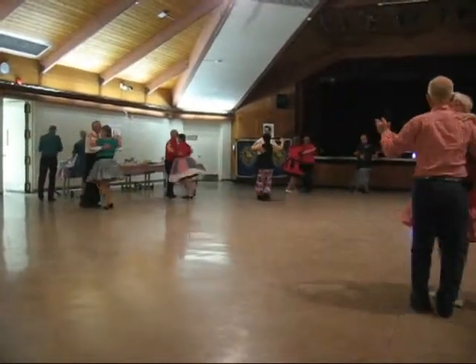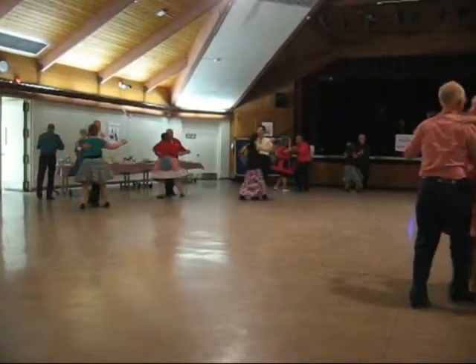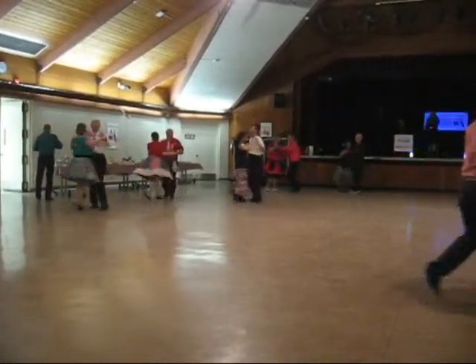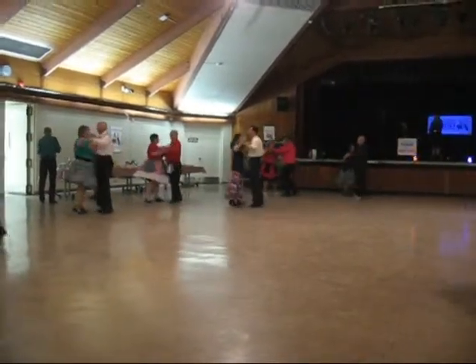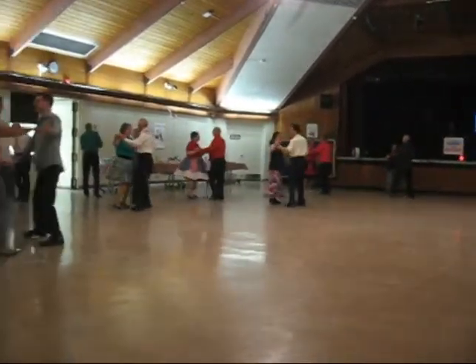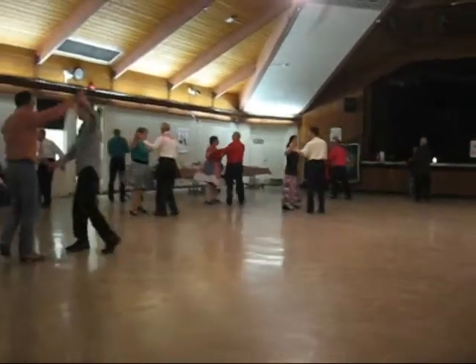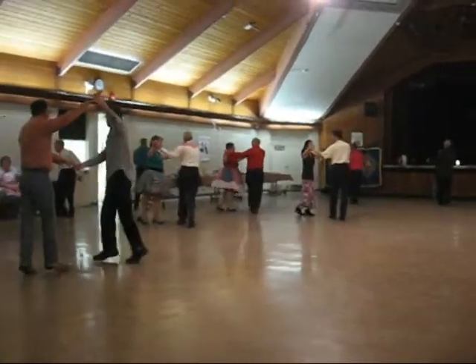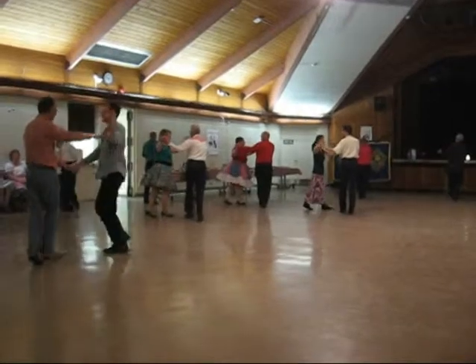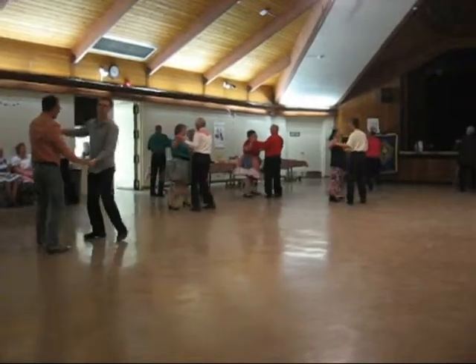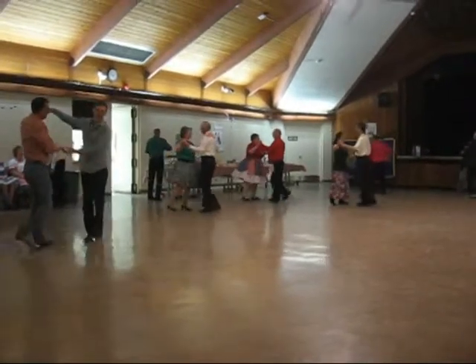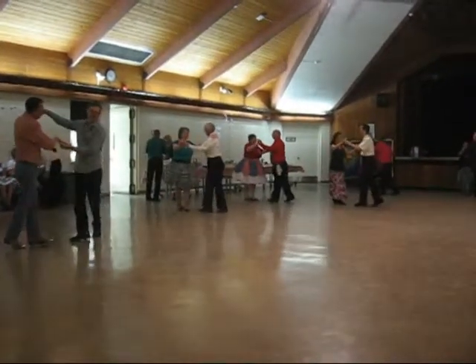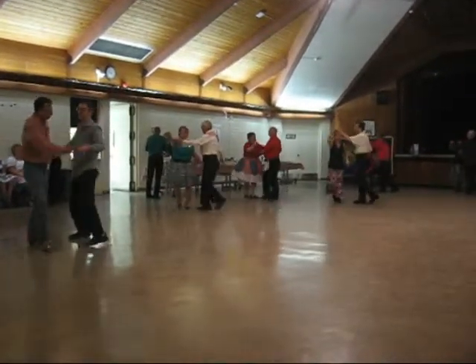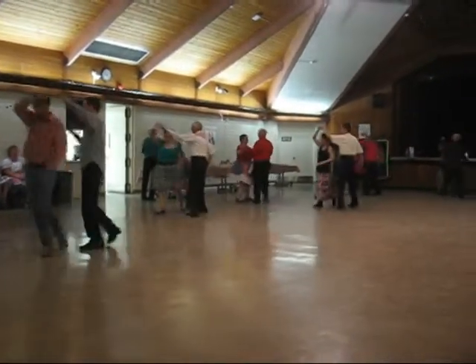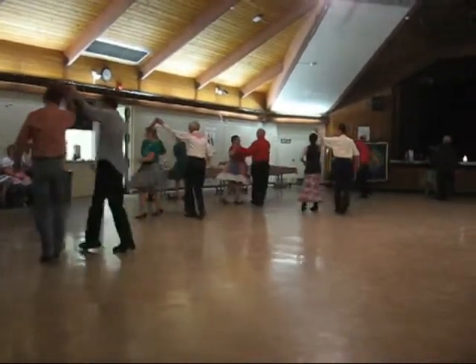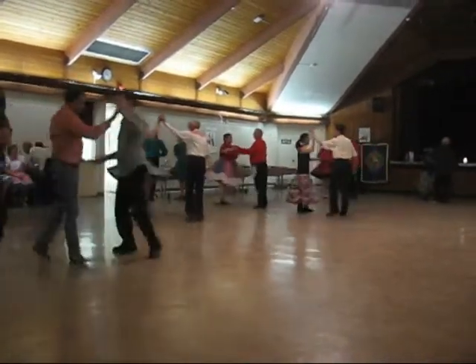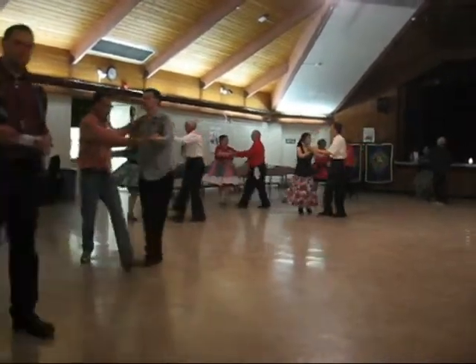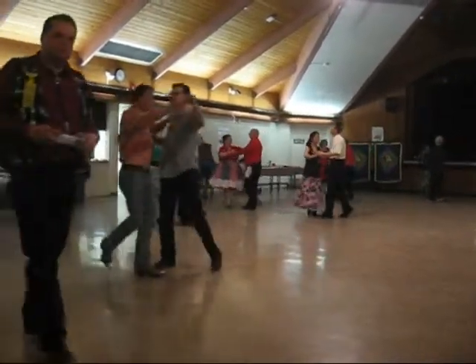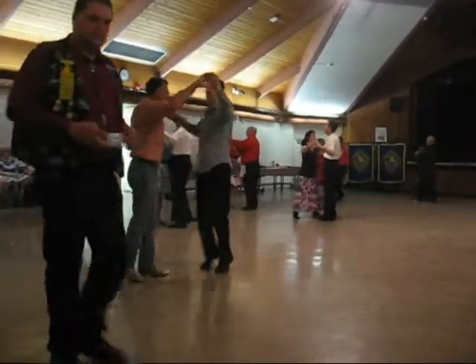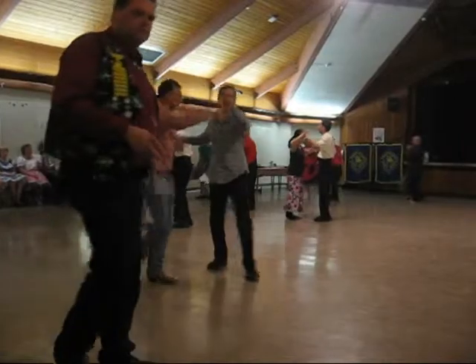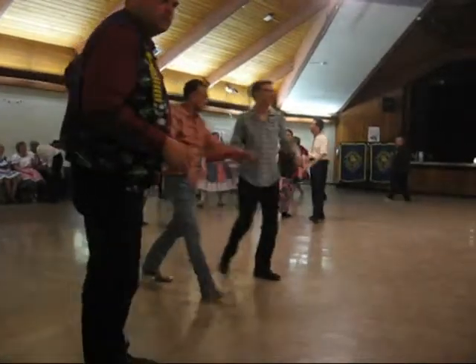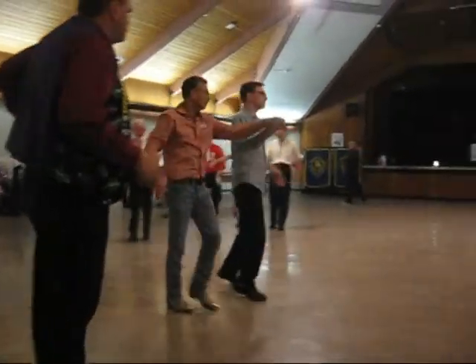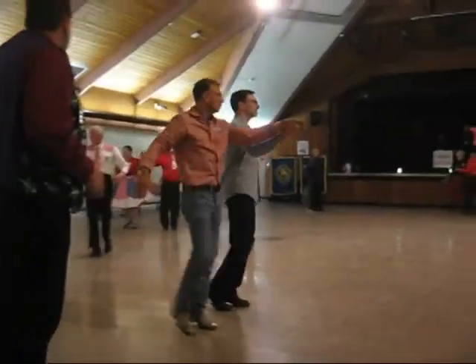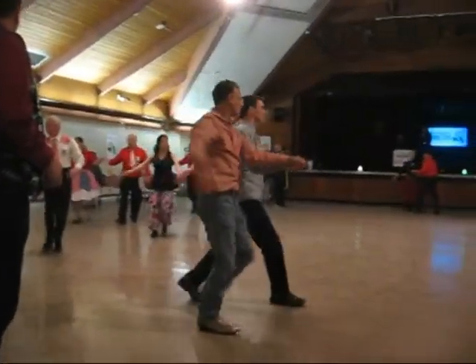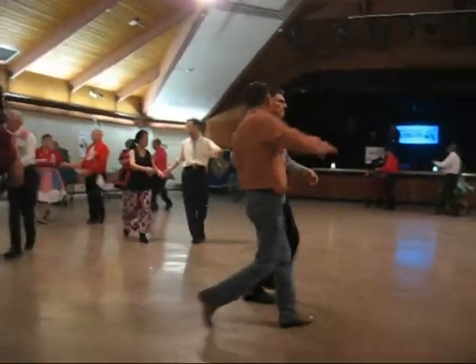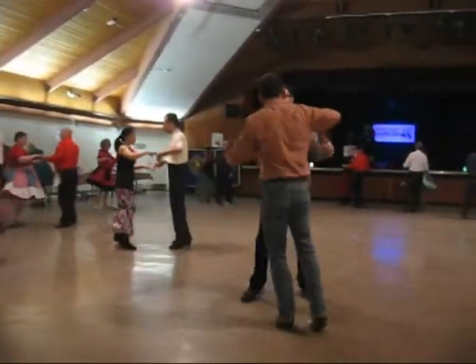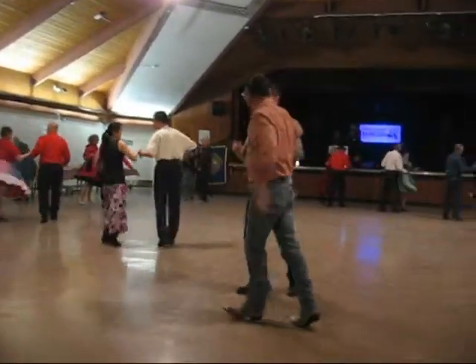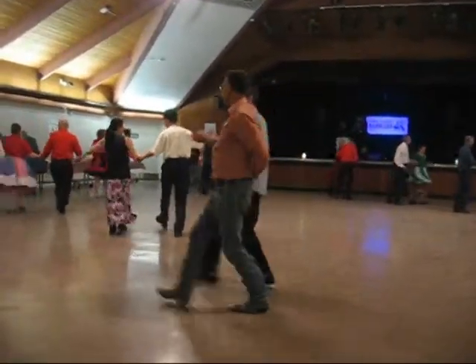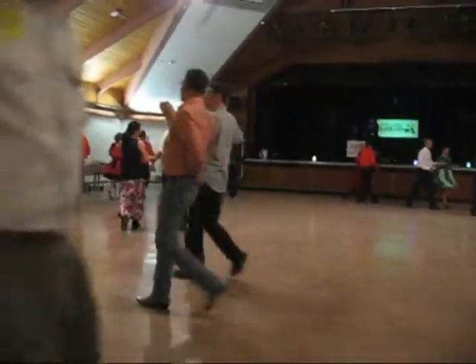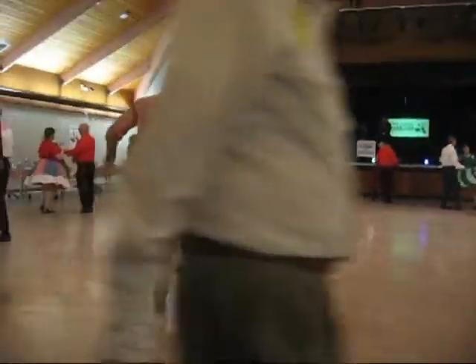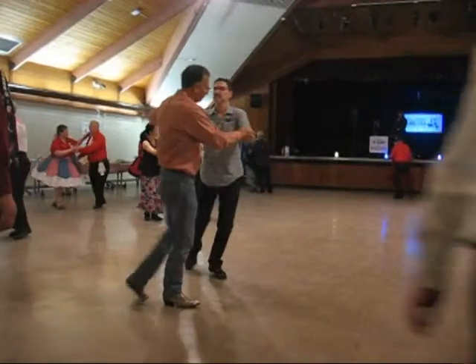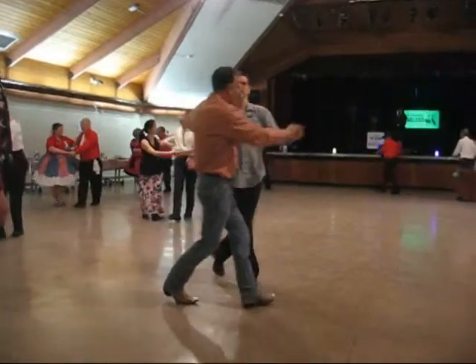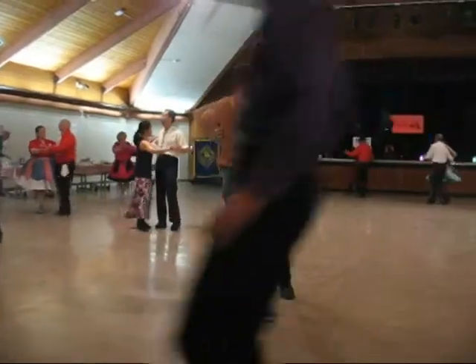Butterfly ballad, left and right. Twirl like three, through side, close butterfly, forward walks, through twinkle three times. Close it up, left turning box.